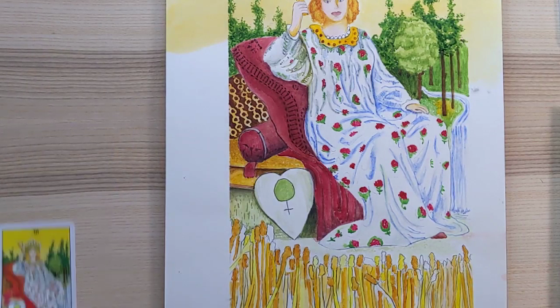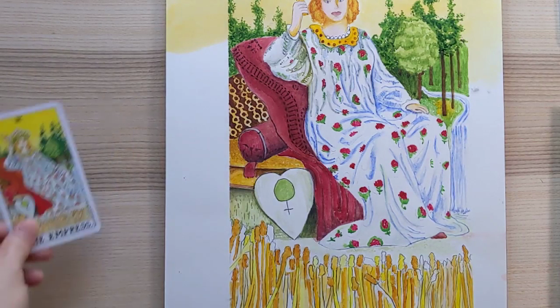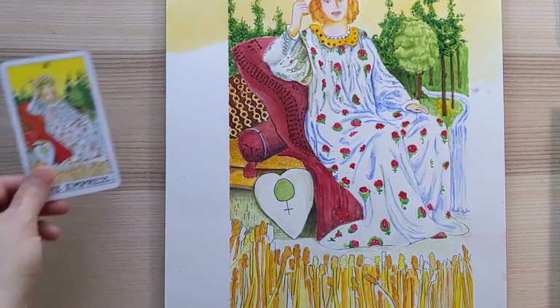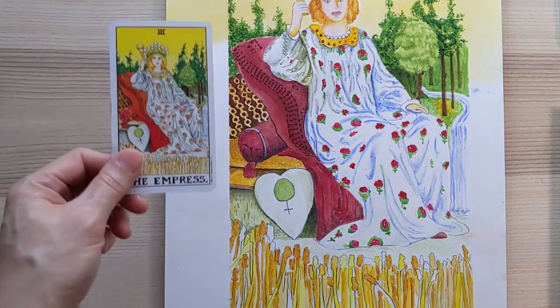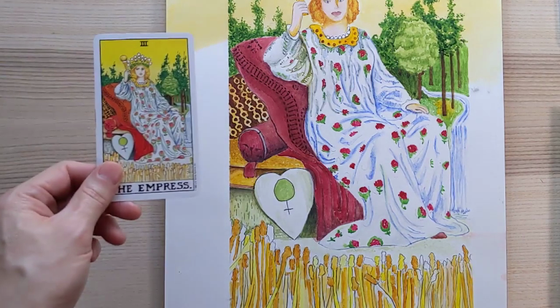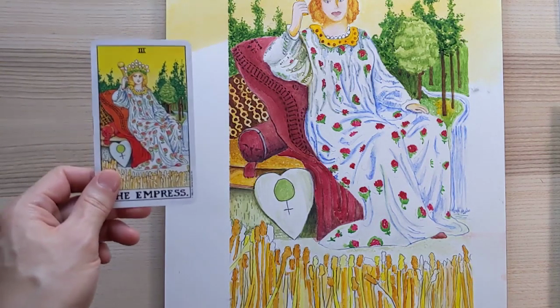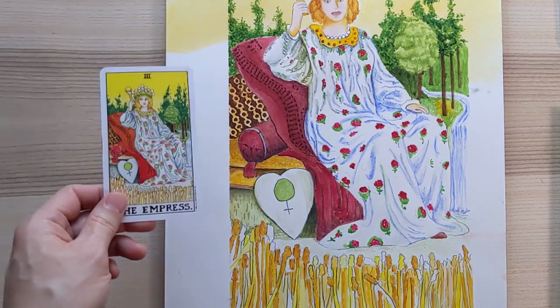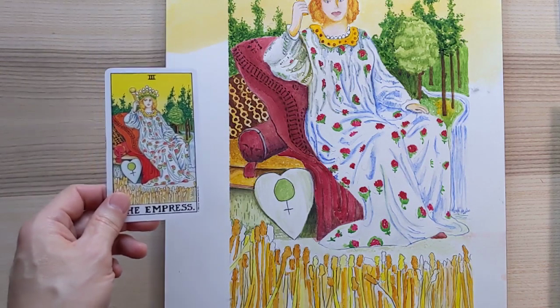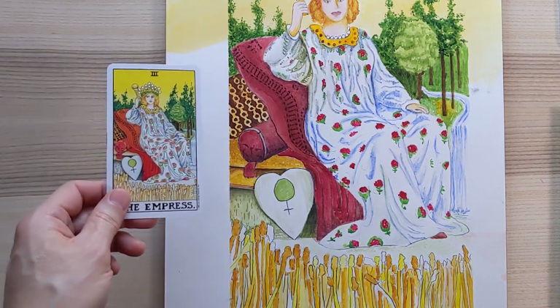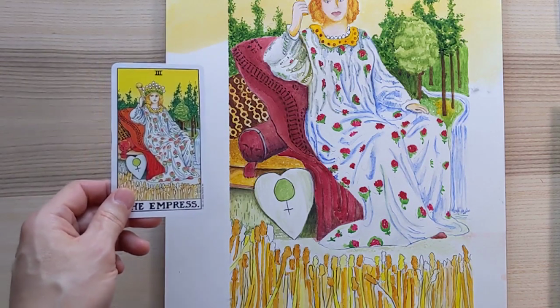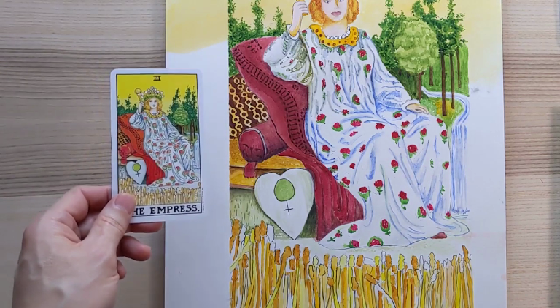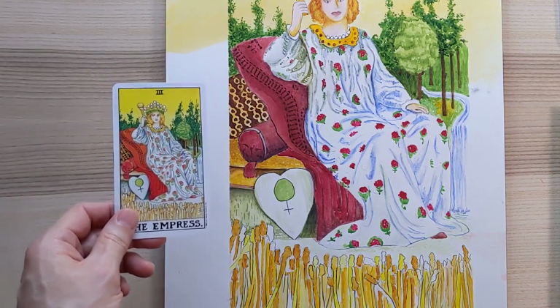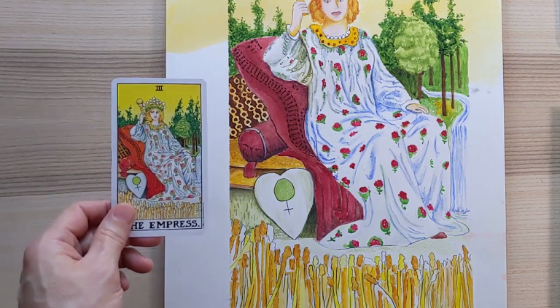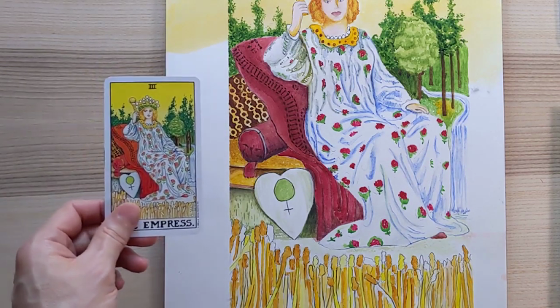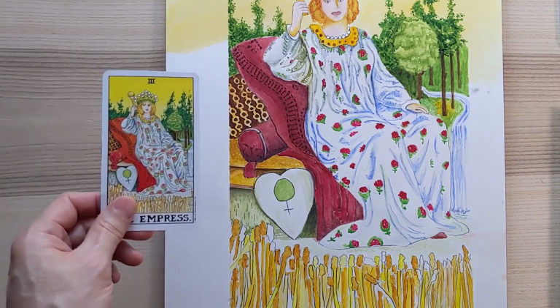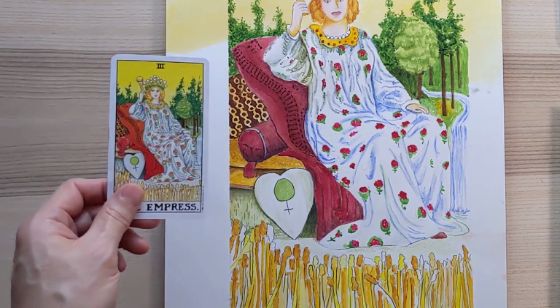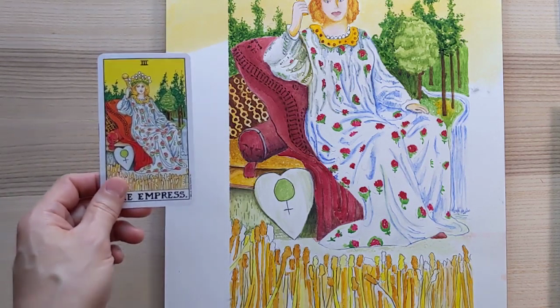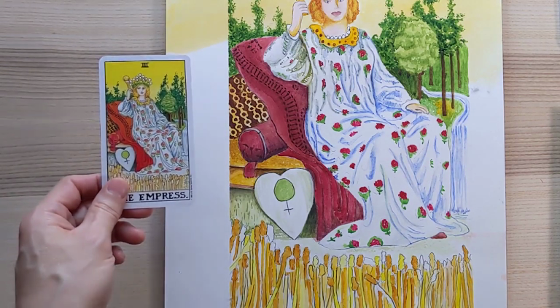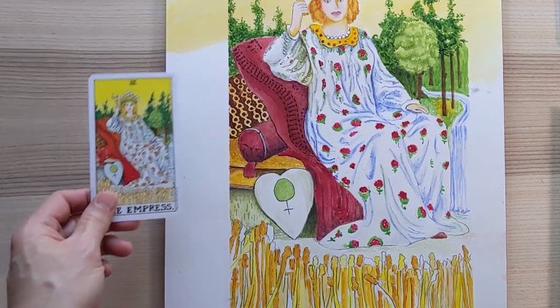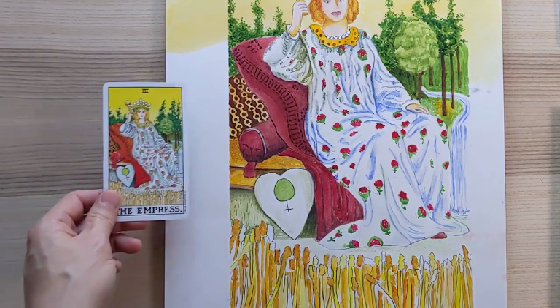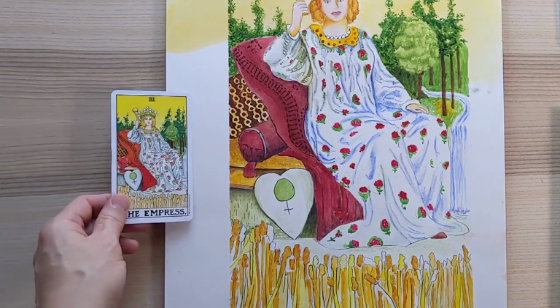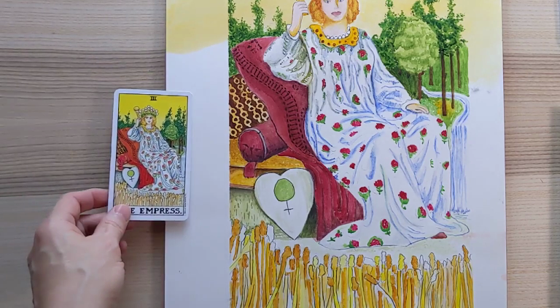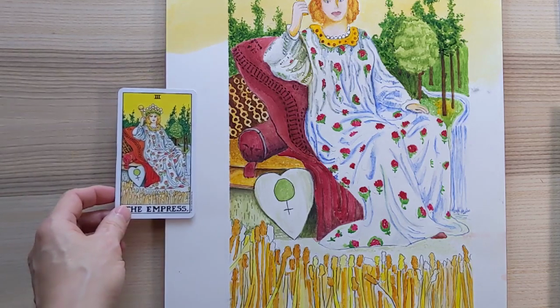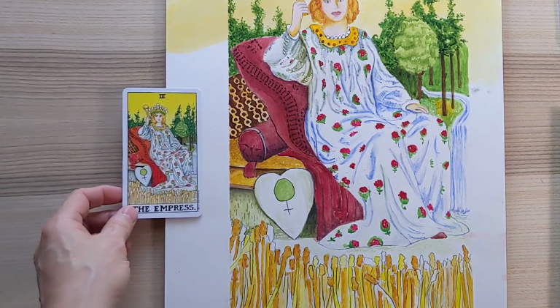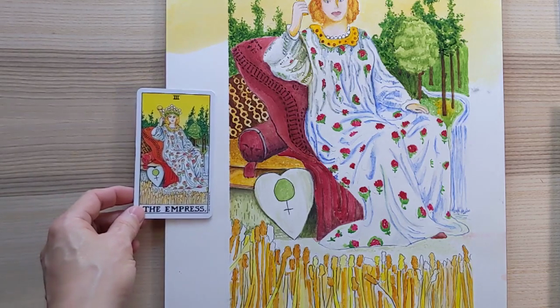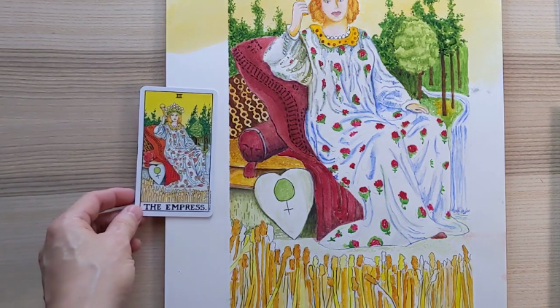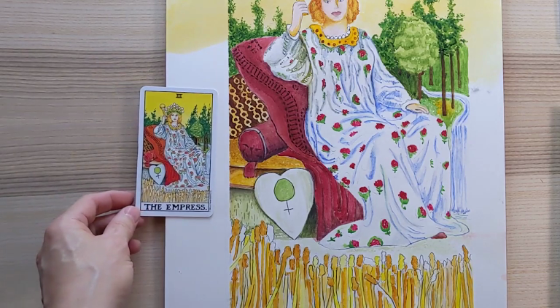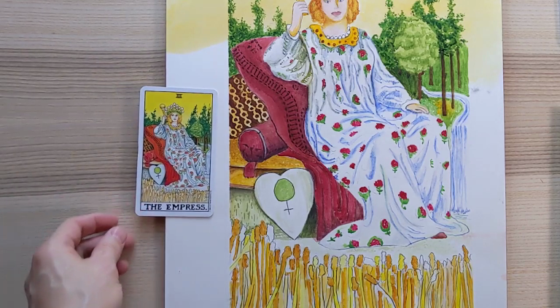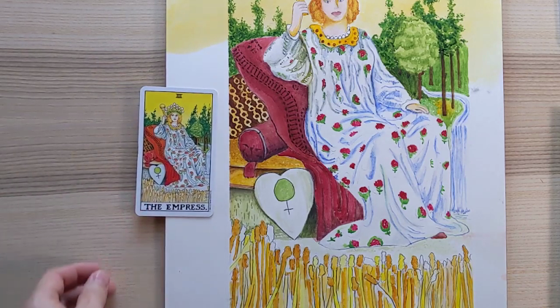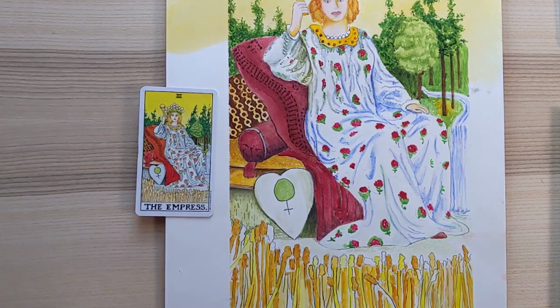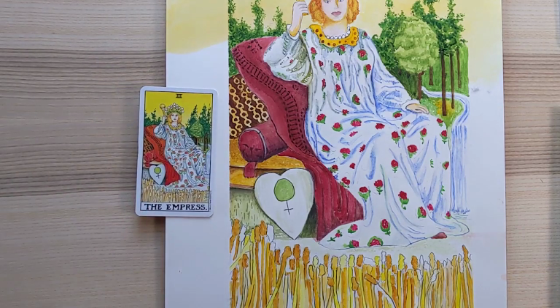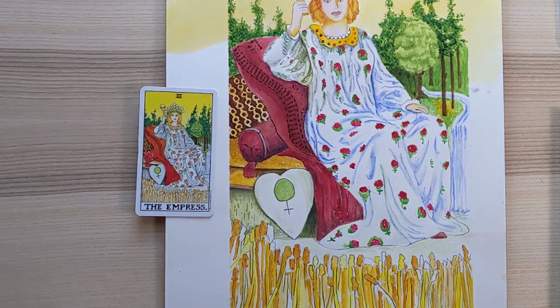Somebody asked about how to paint it, so I filmed the whole thing. Not doing that again — that really slowed down the process.